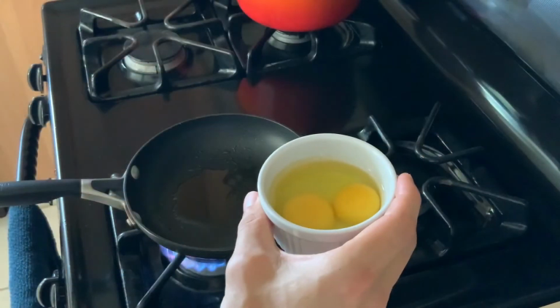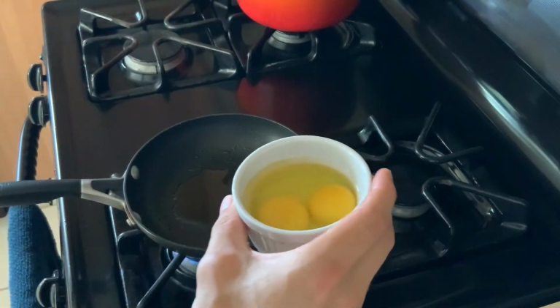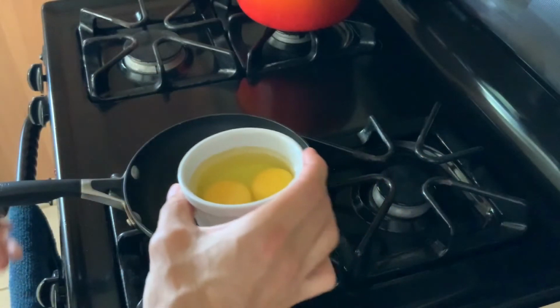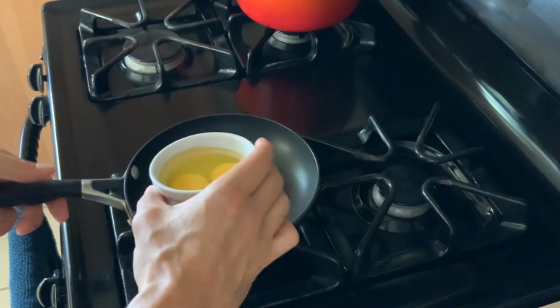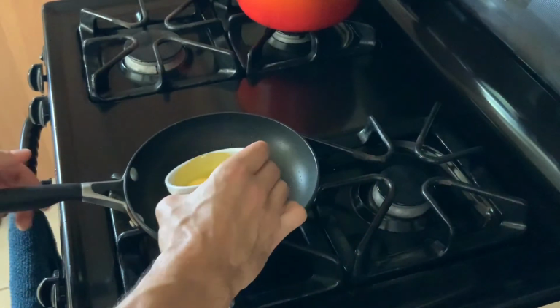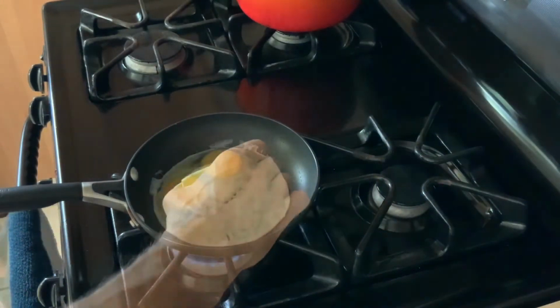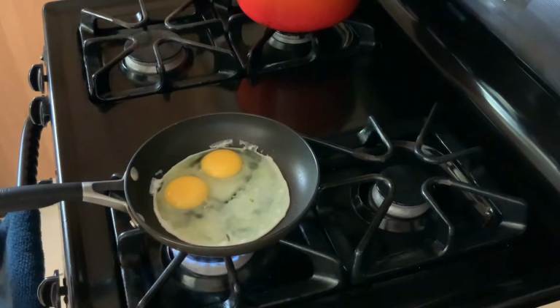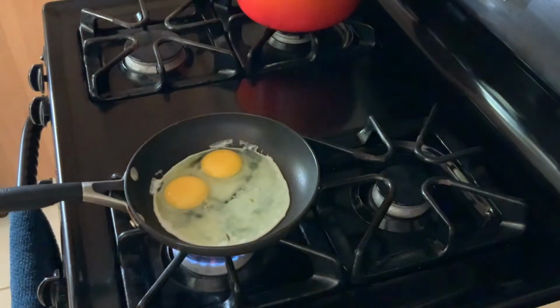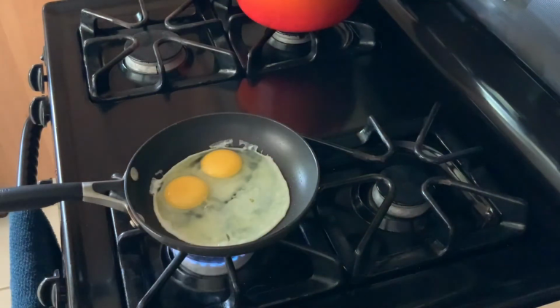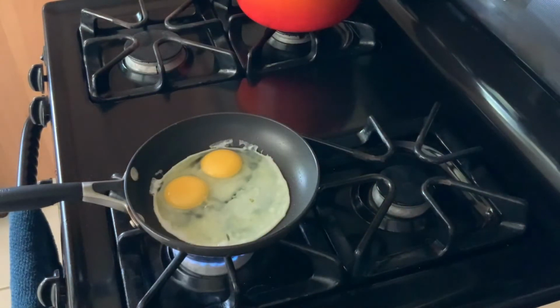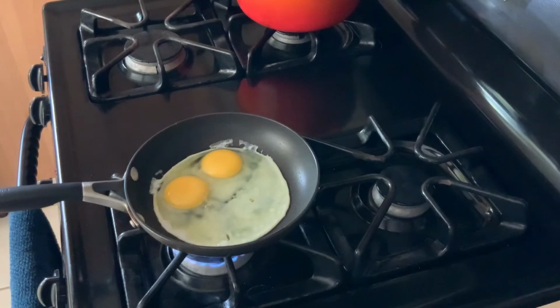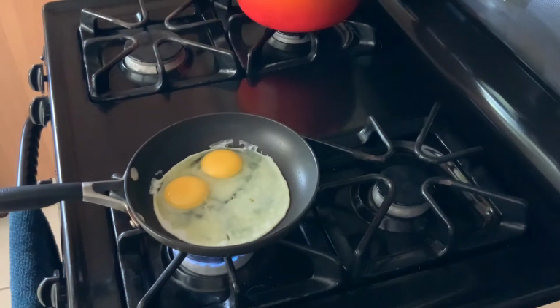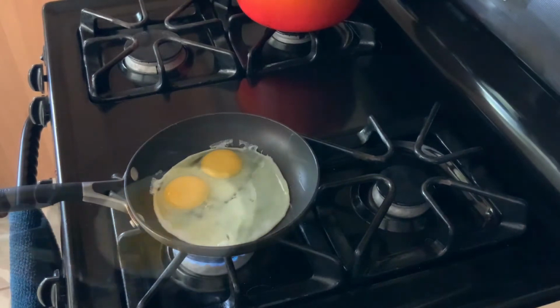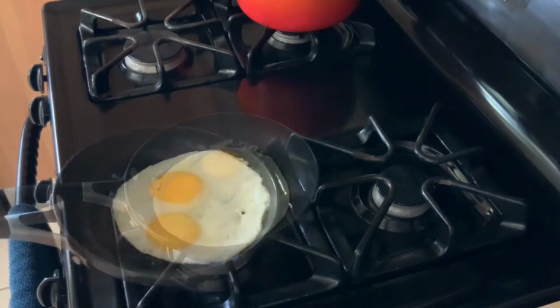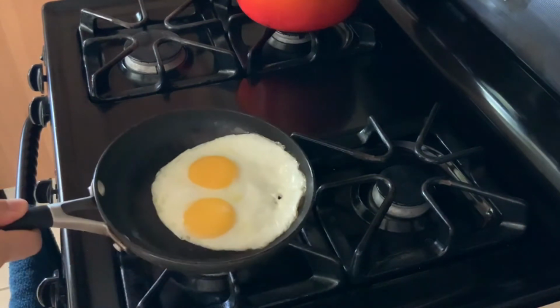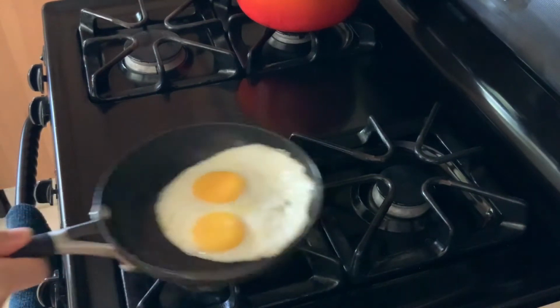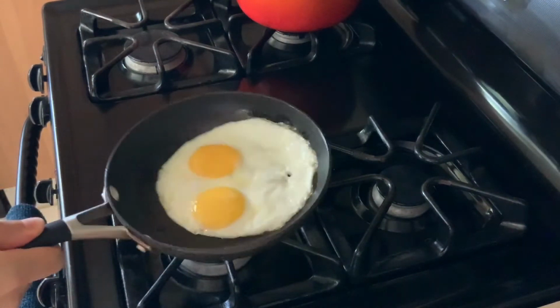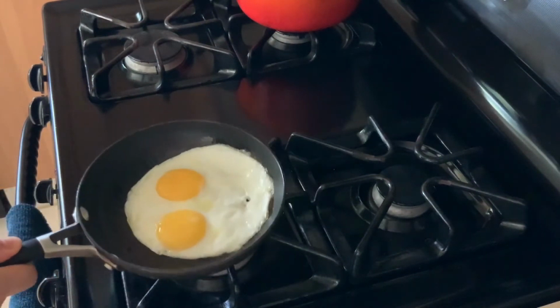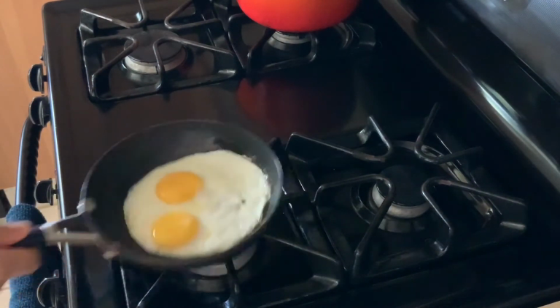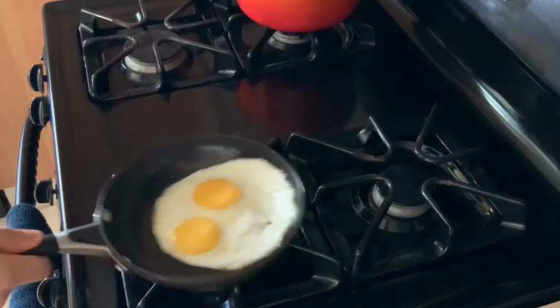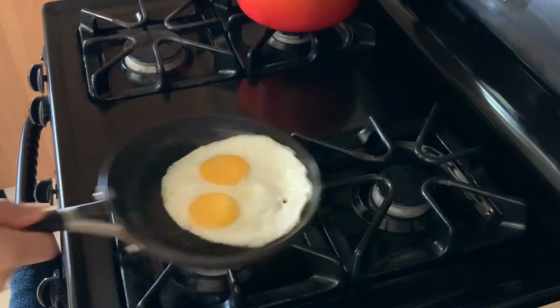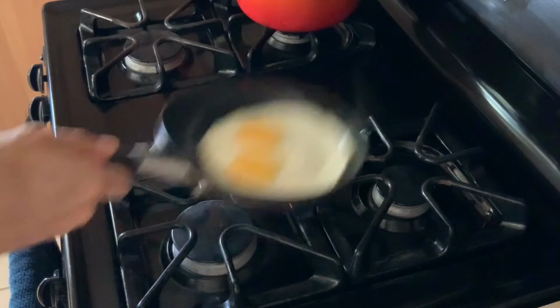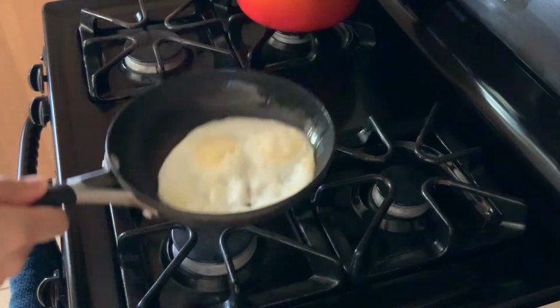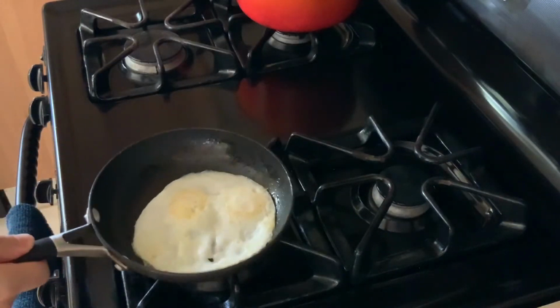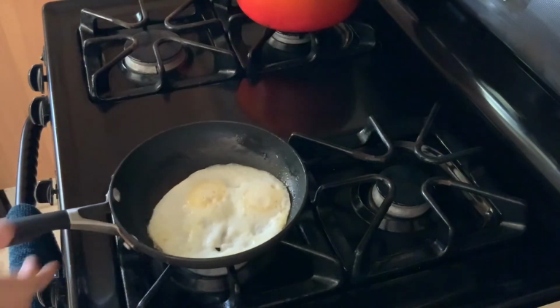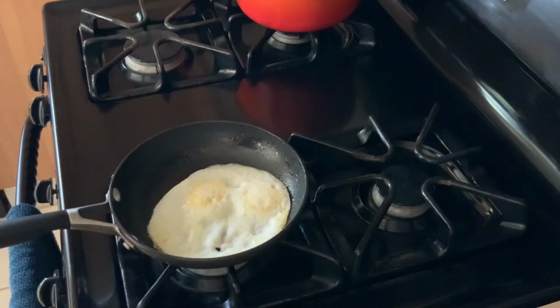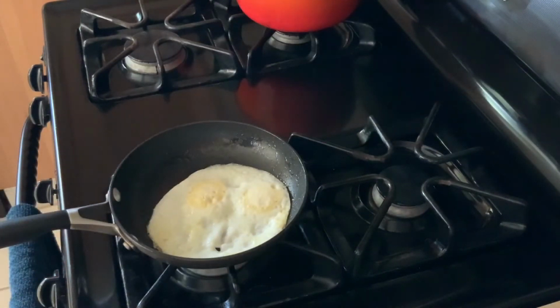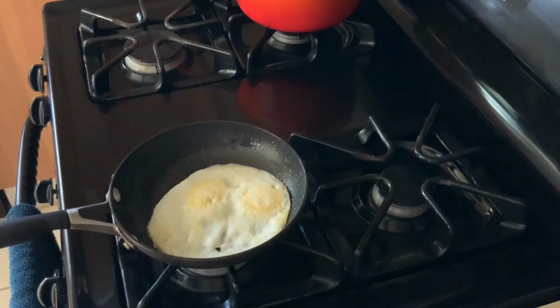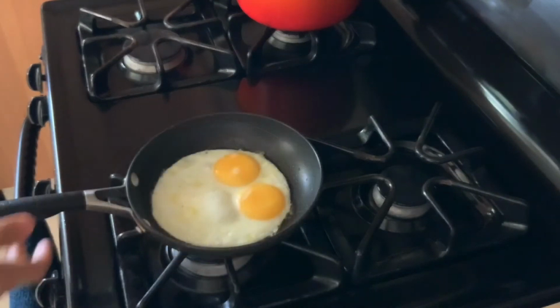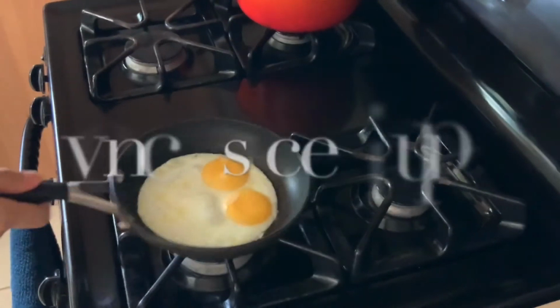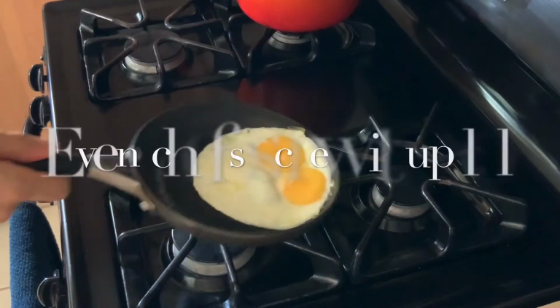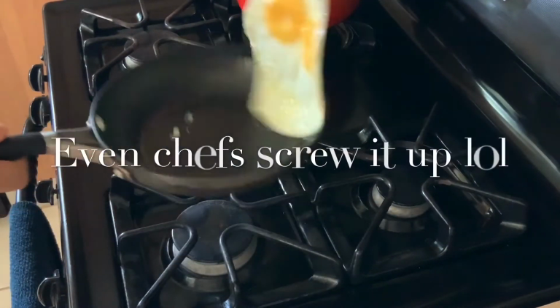Over easy is basically the same exact thing — you're just going to give it a little flip about one minute before it's done. A nice little sauté and there you go, over easy. Just don't flip it like that.